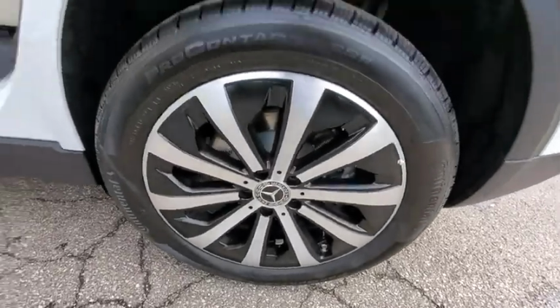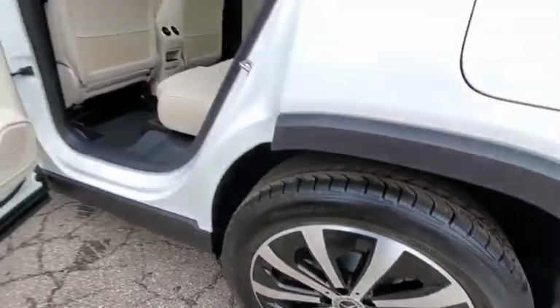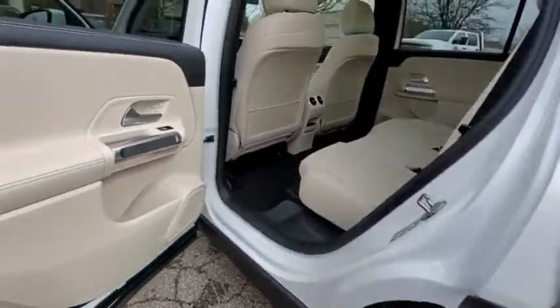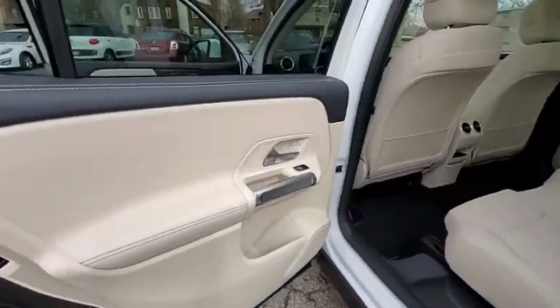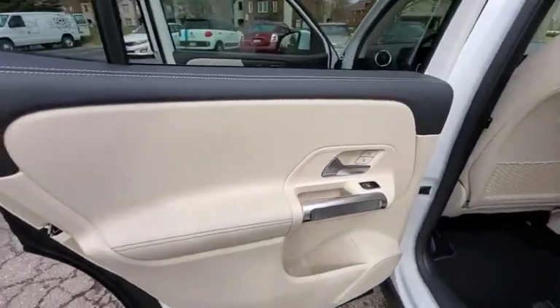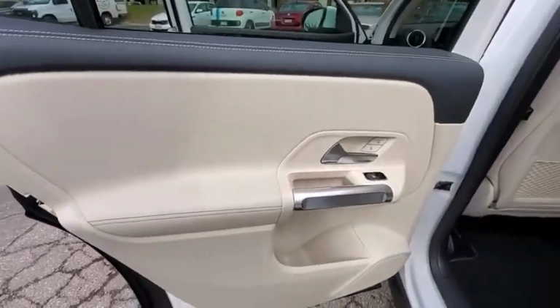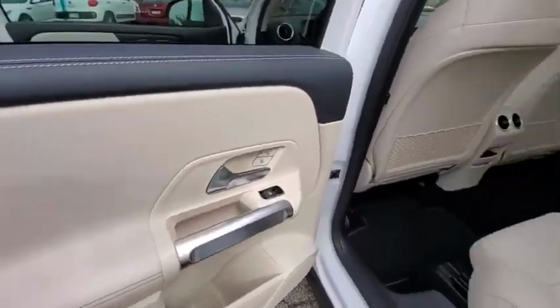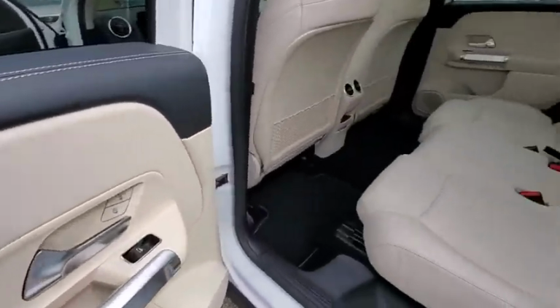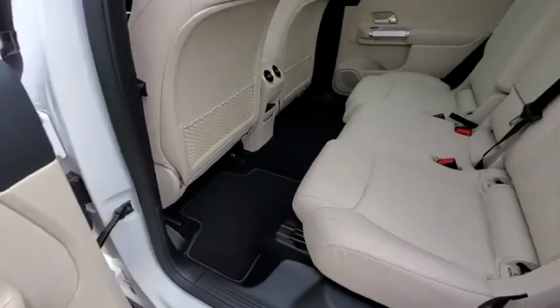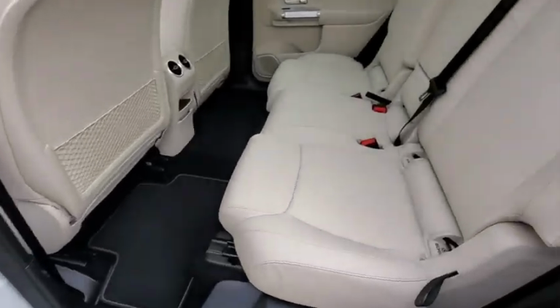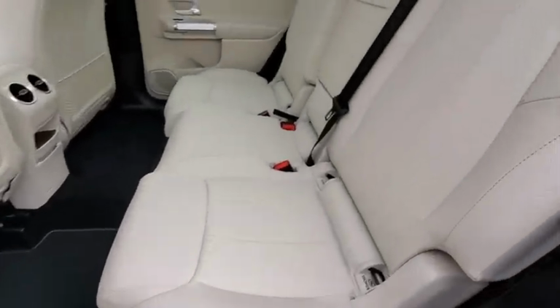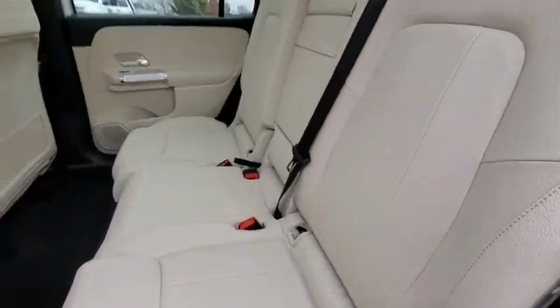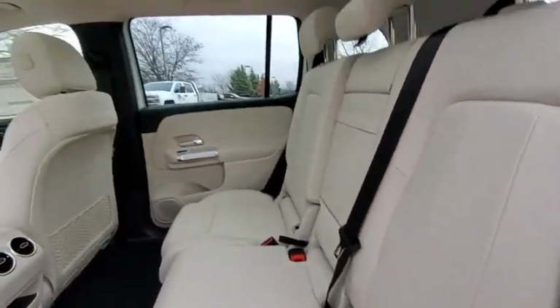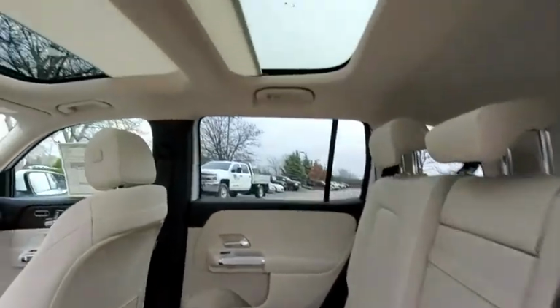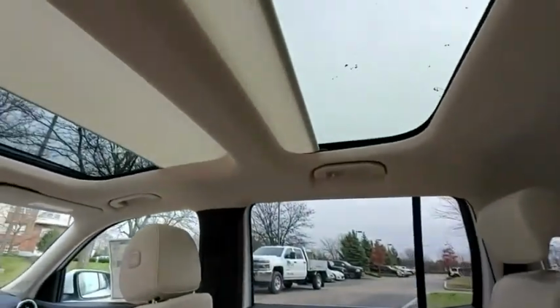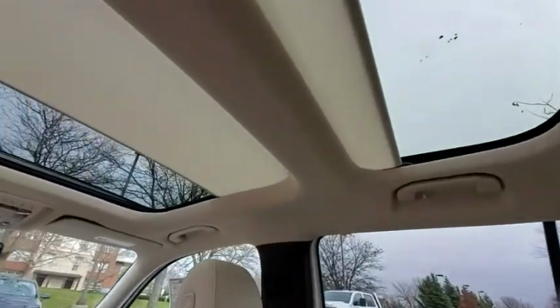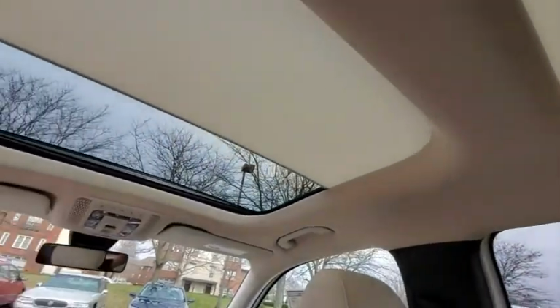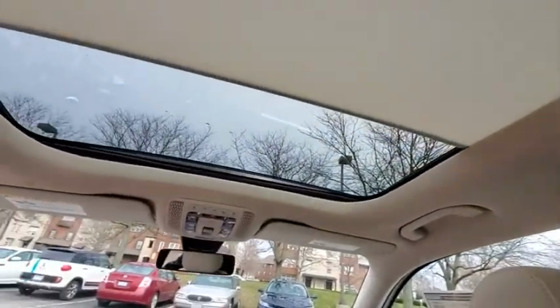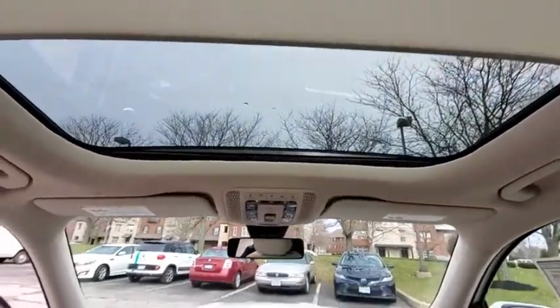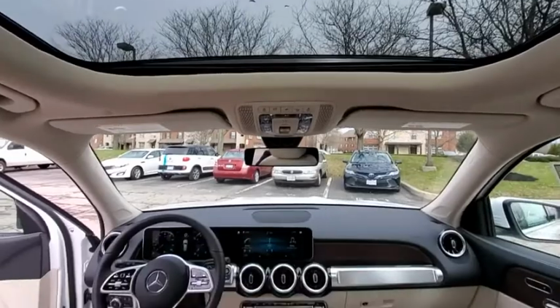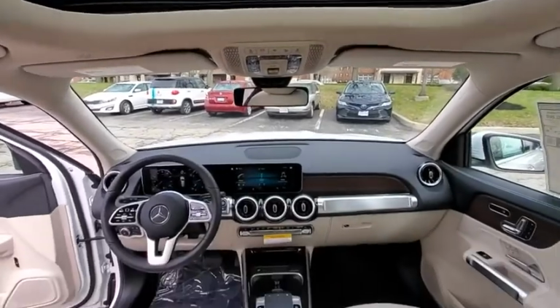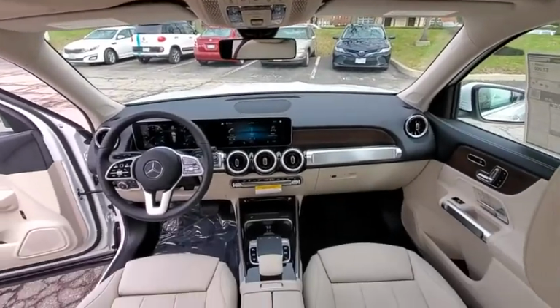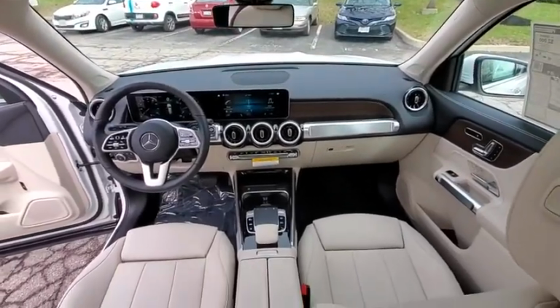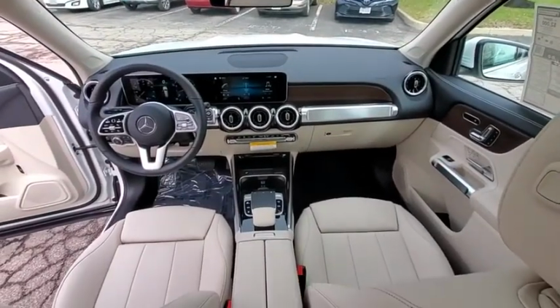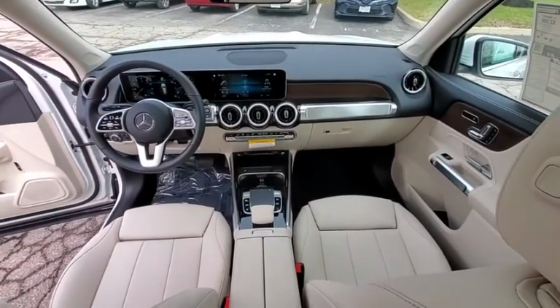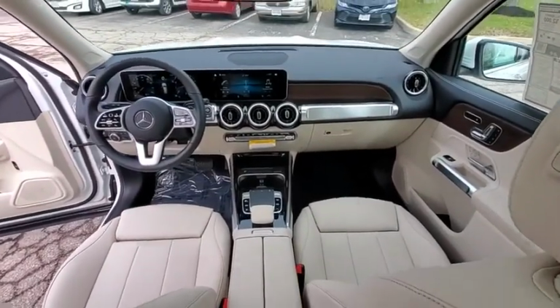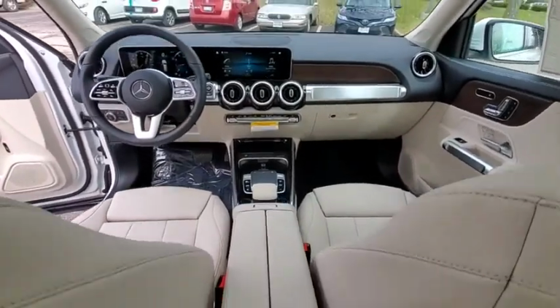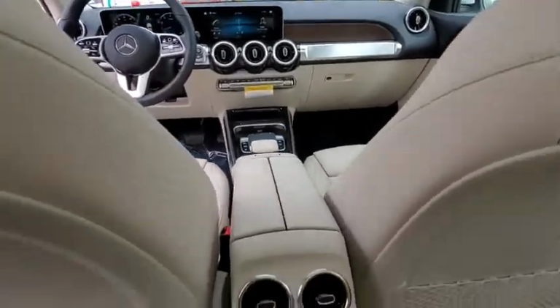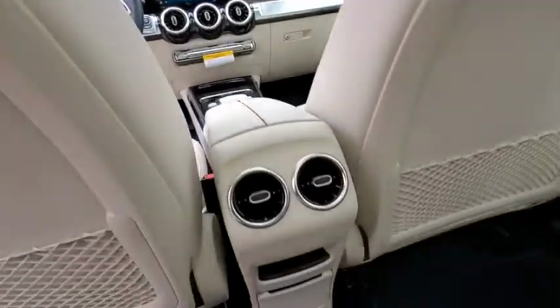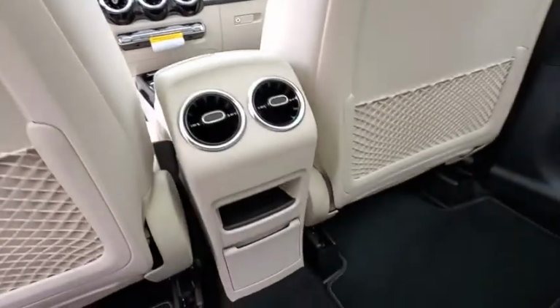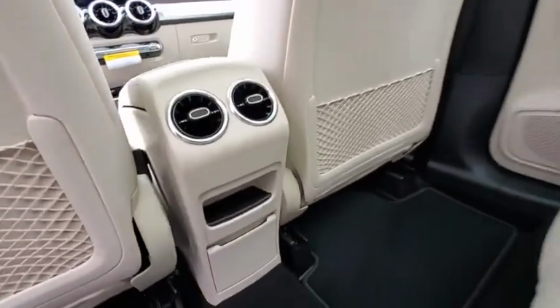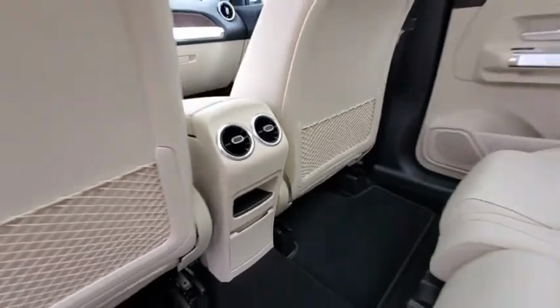Here are some of this vehicle's great options: backup camera, power passenger seat, steering wheel audio controls, keyless entry, power liftgate, remote engine start, anti-lock braking system, traction control, stability control, all-wheel drive.